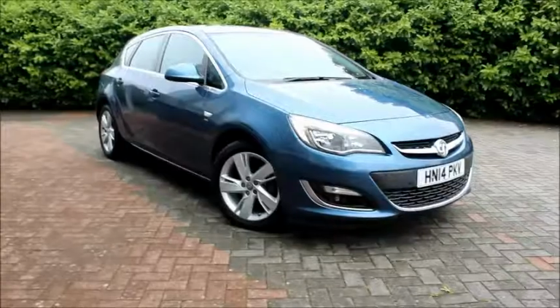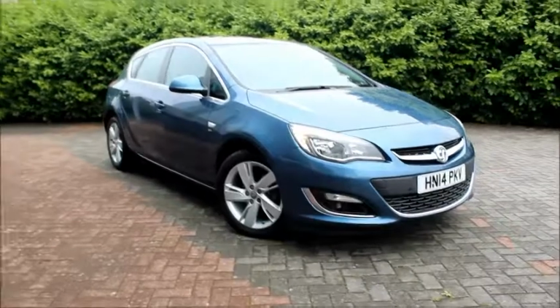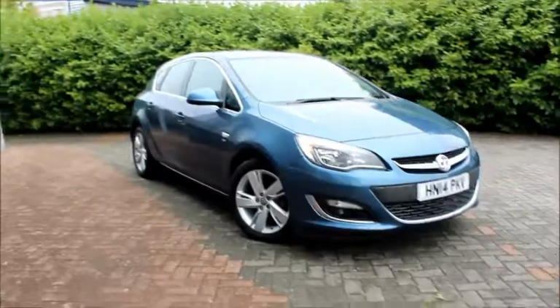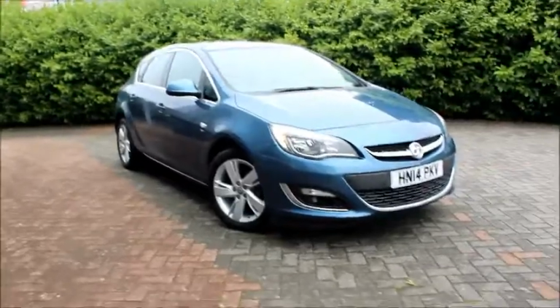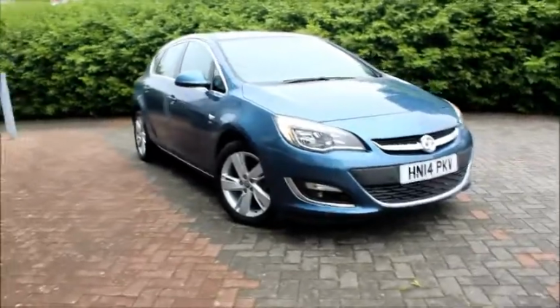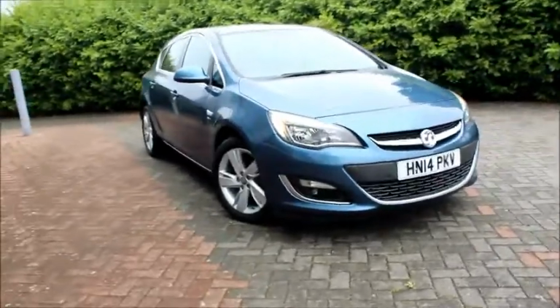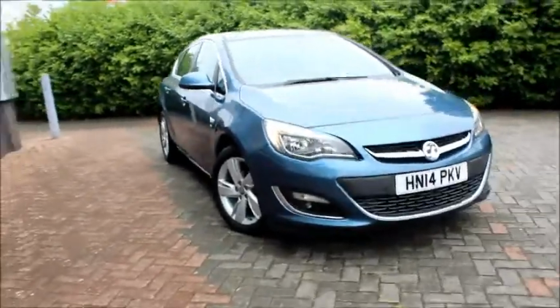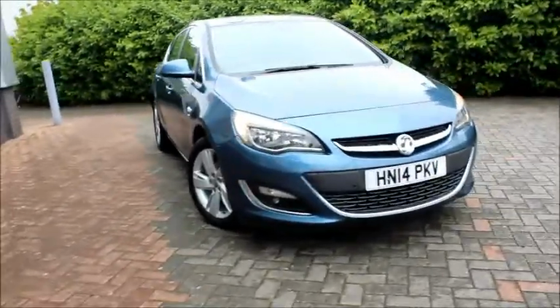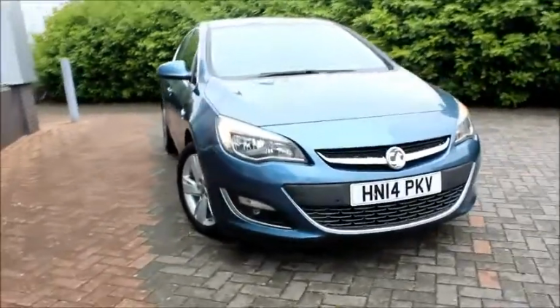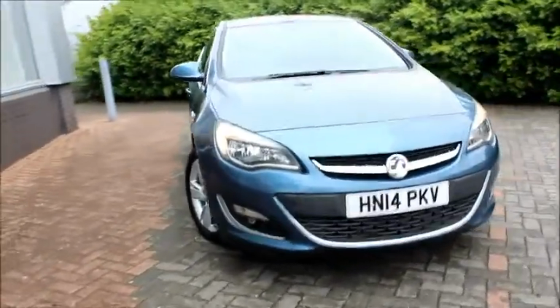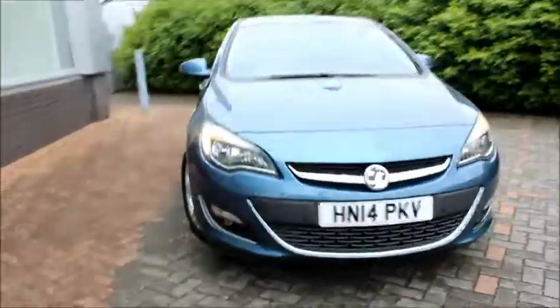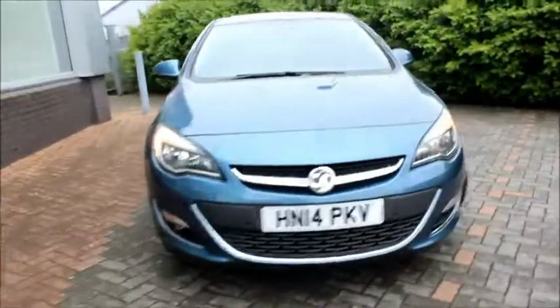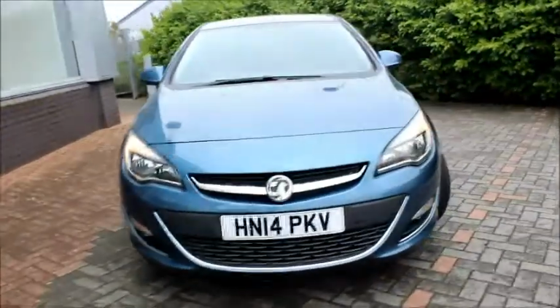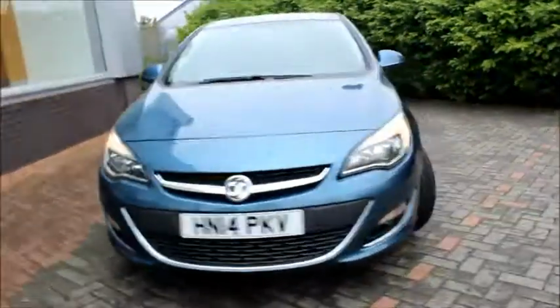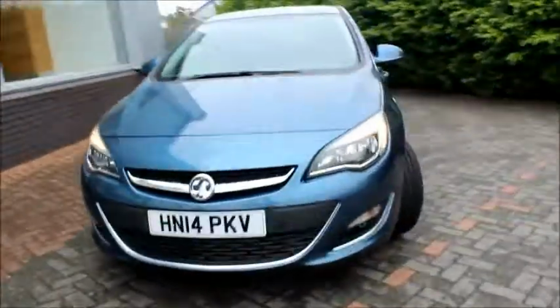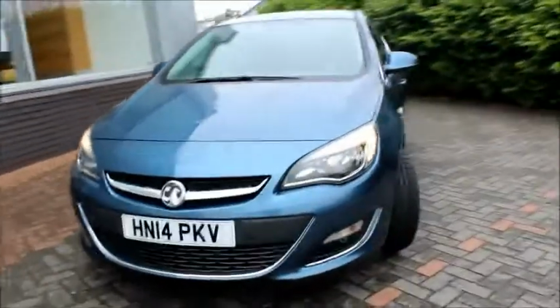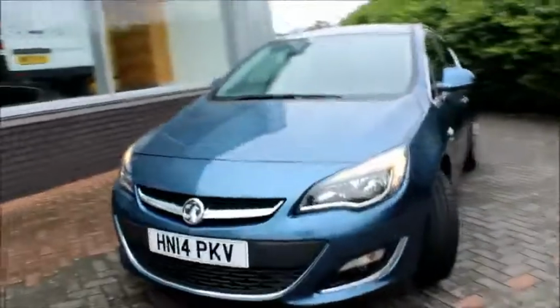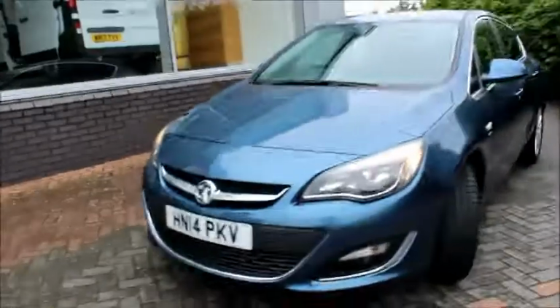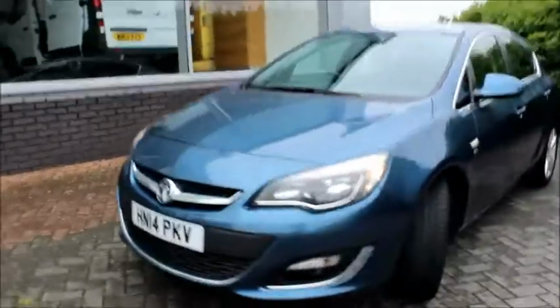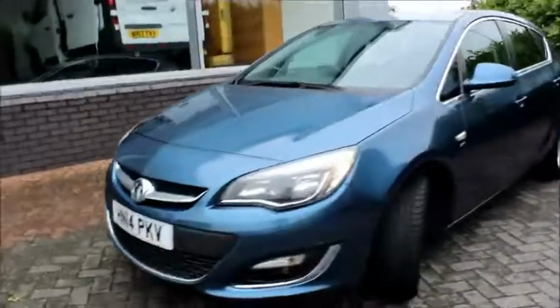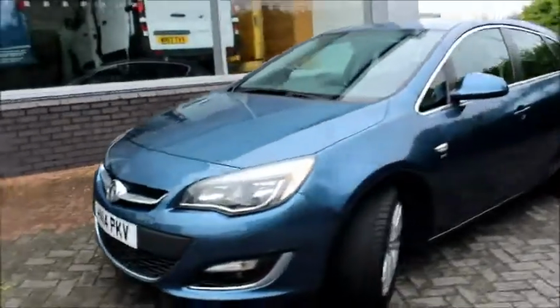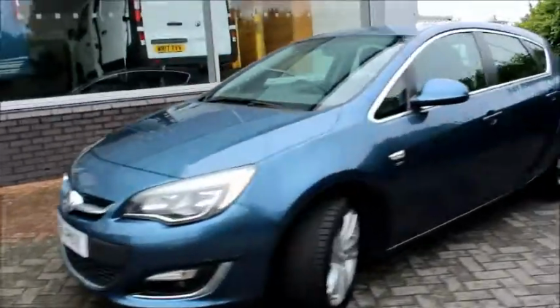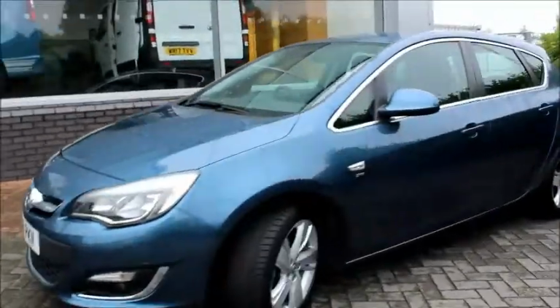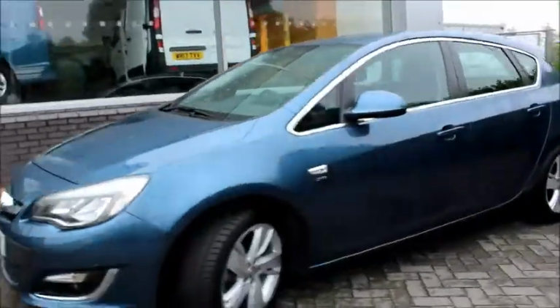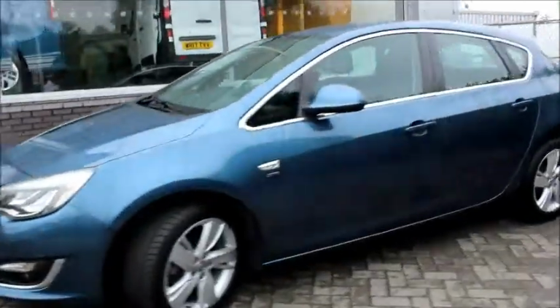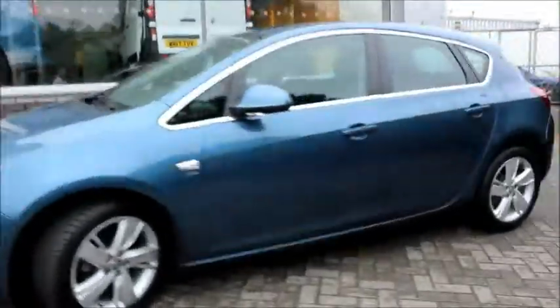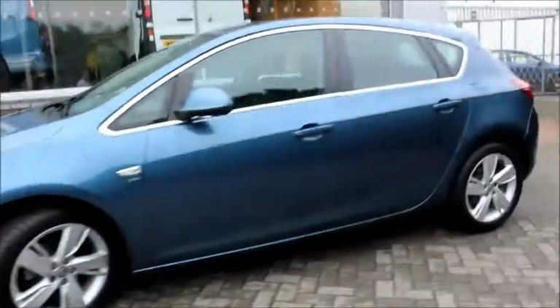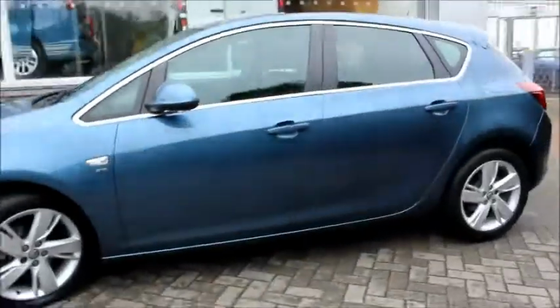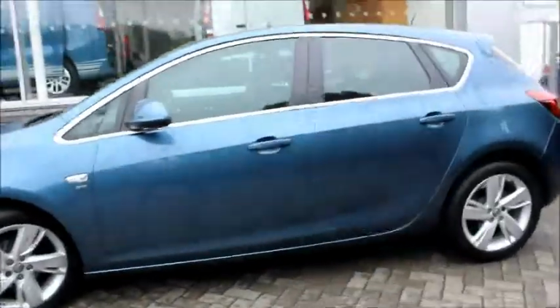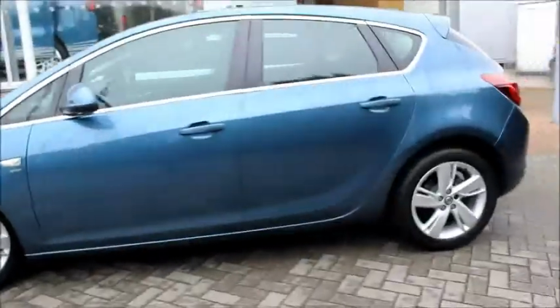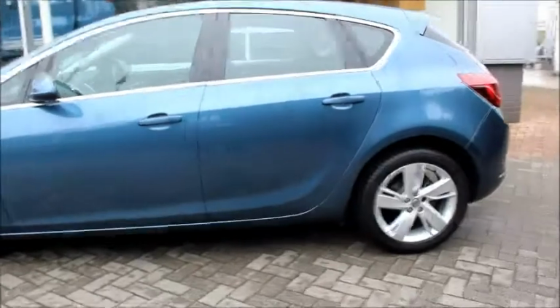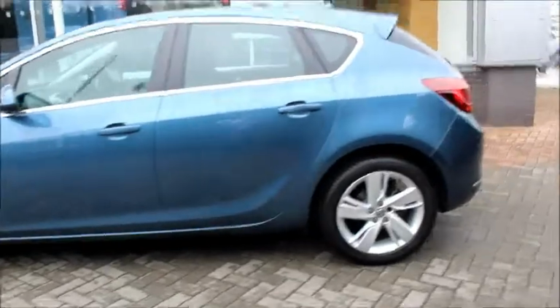Hello and welcome to NowVoxel. Today we have a Voxel Astra finished in the colour blue. This car has a 1.6 litre petrol engine with an automatic gearbox.